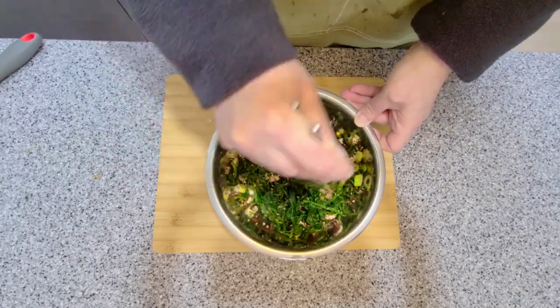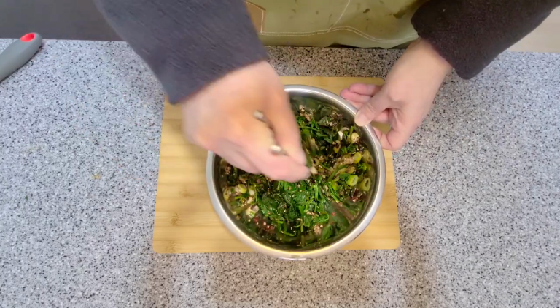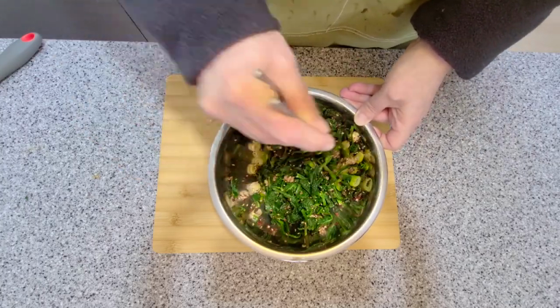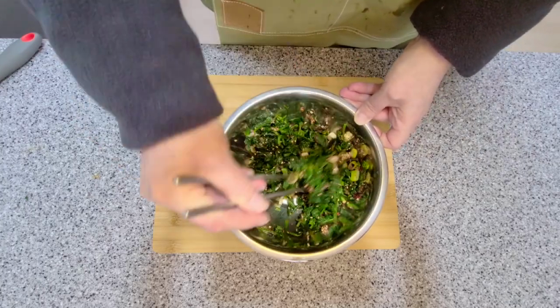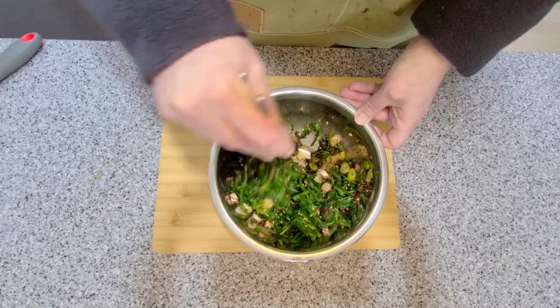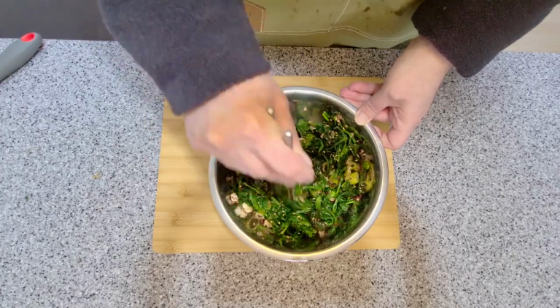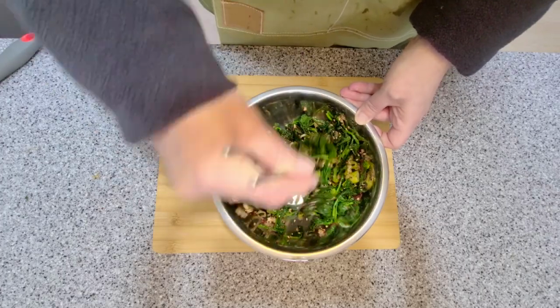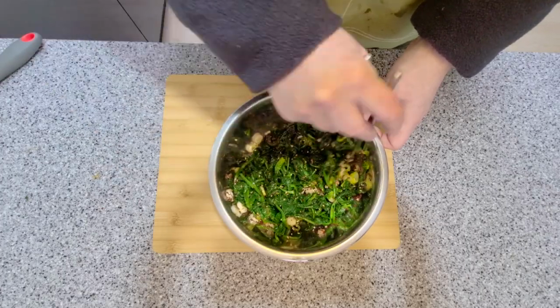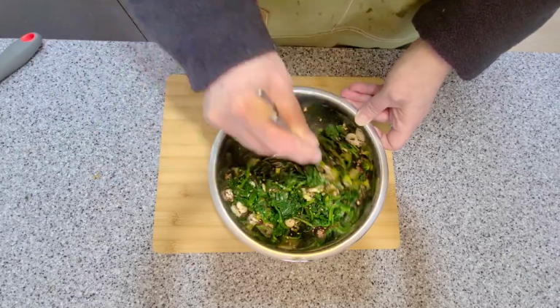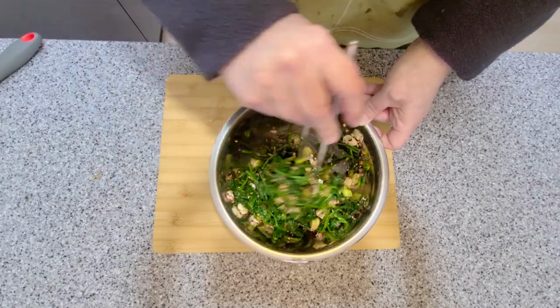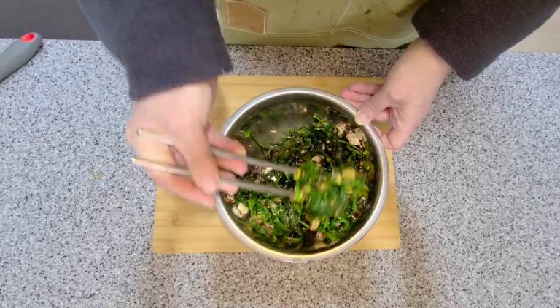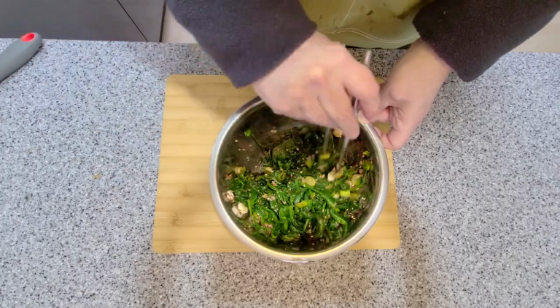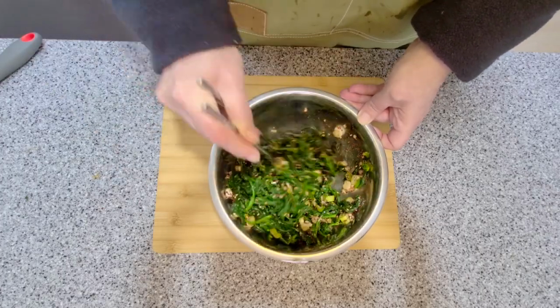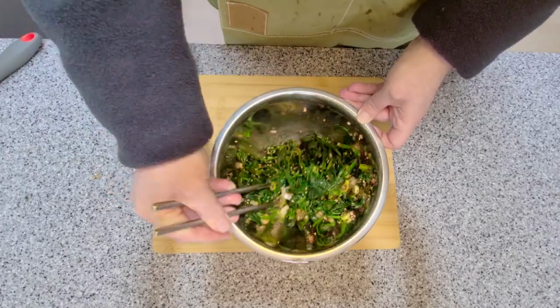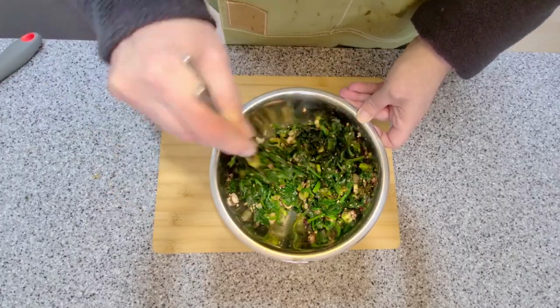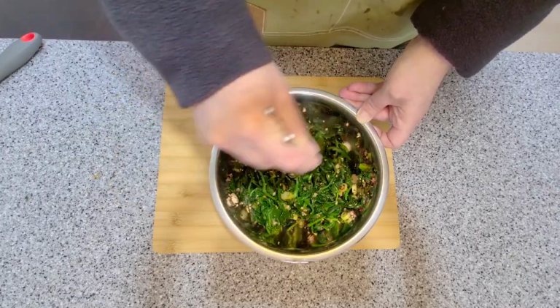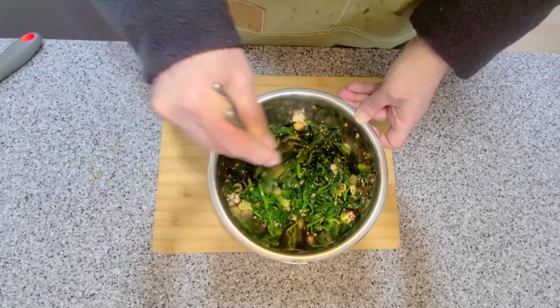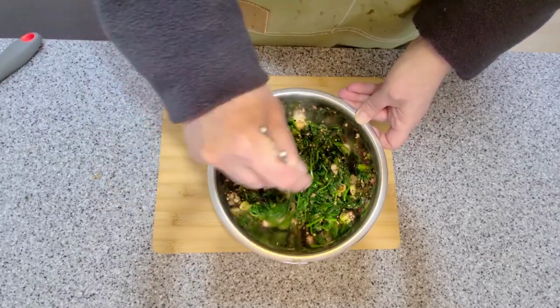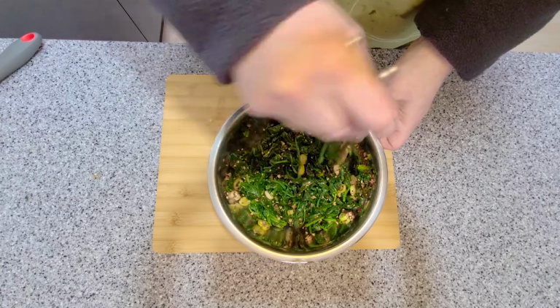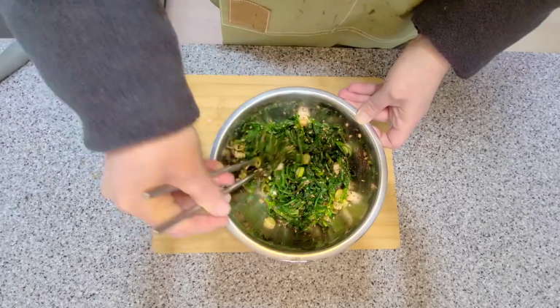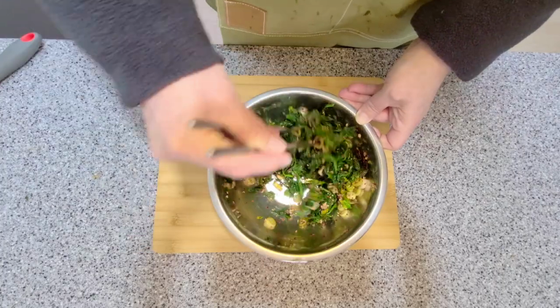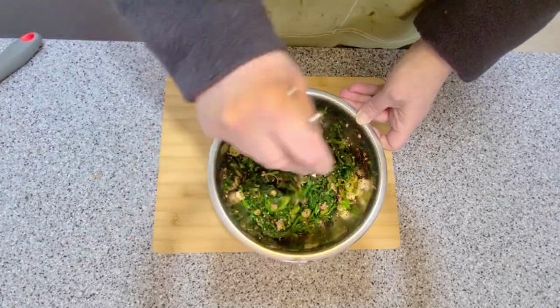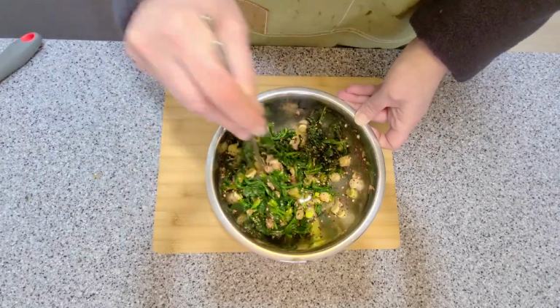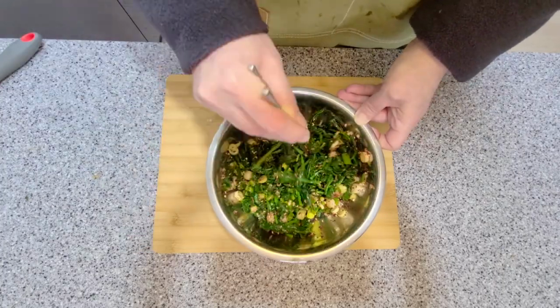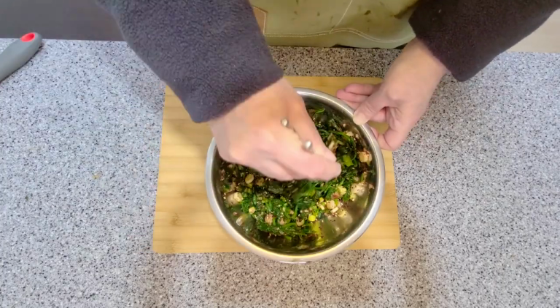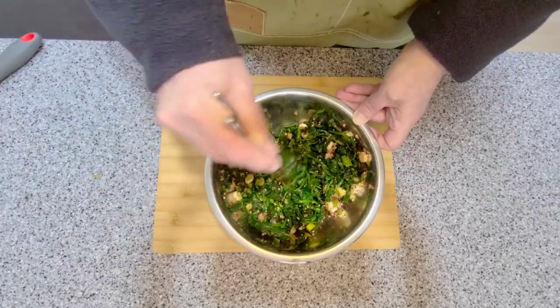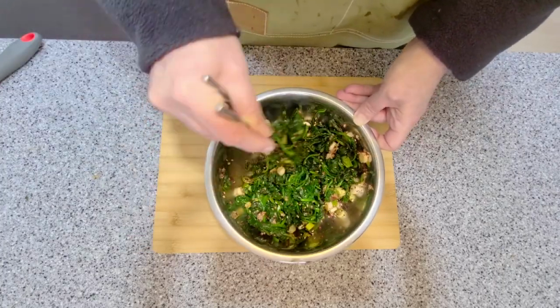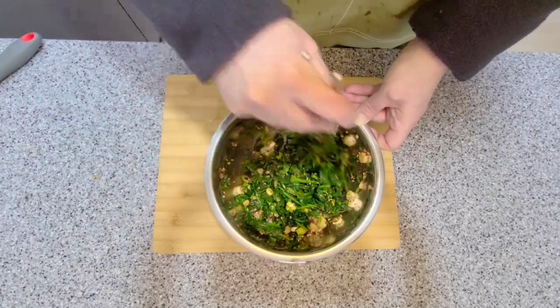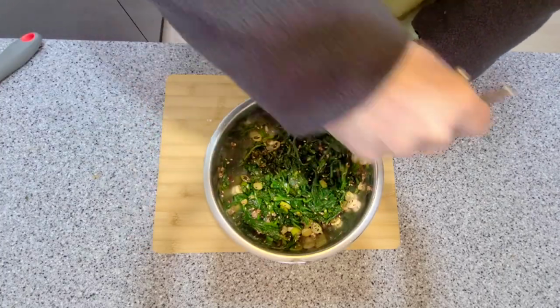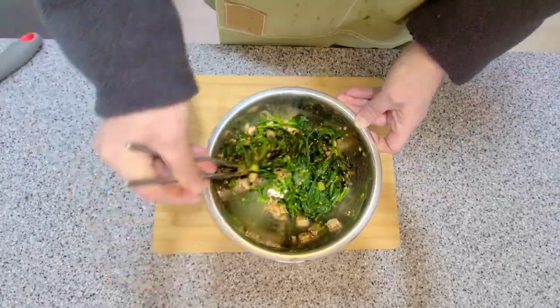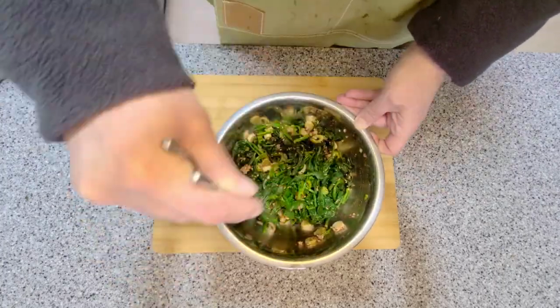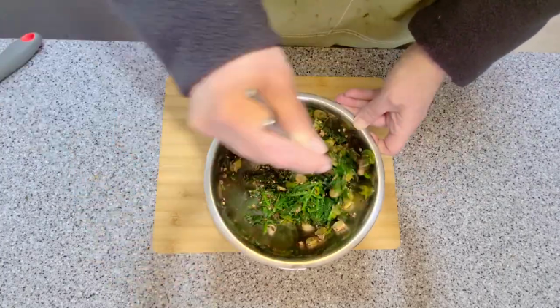Some people add a half teaspoon of salt, but I'm trying to lower my sodium intake so I haven't added it. I'm also using low-sodium soy sauce, but feel free to use regular soy sauce.